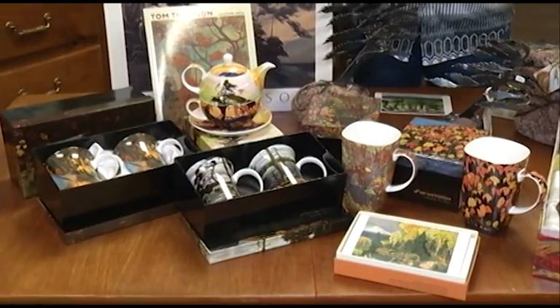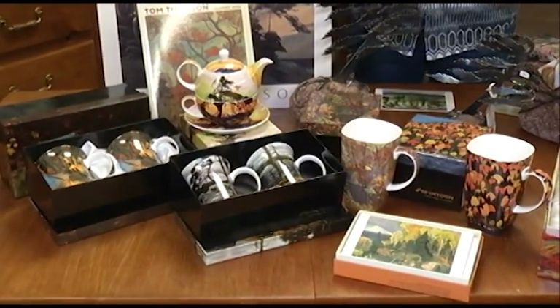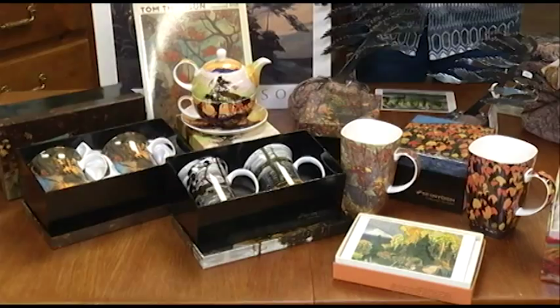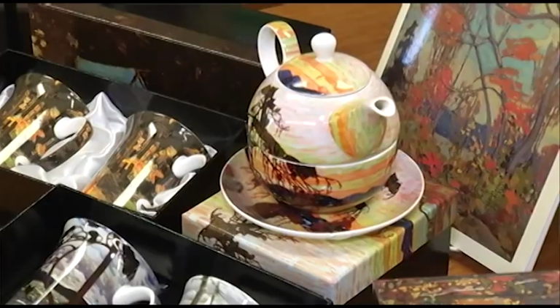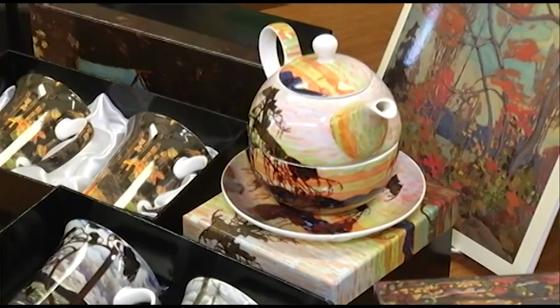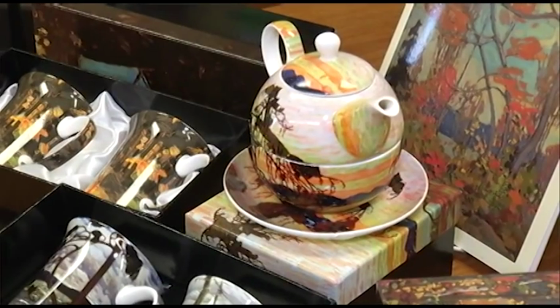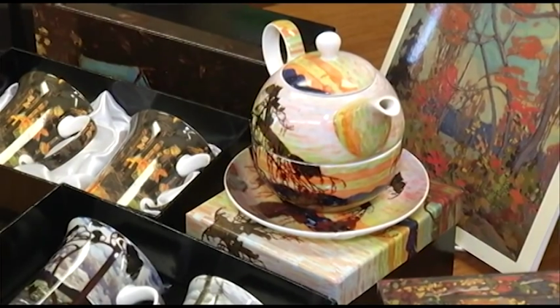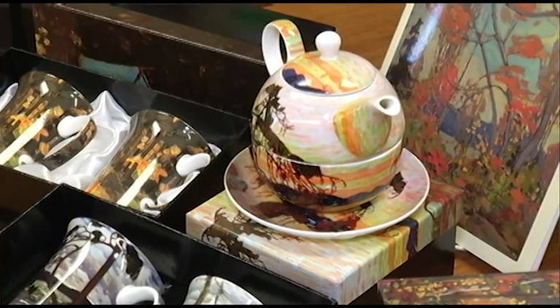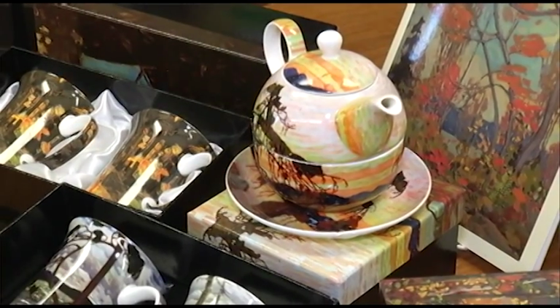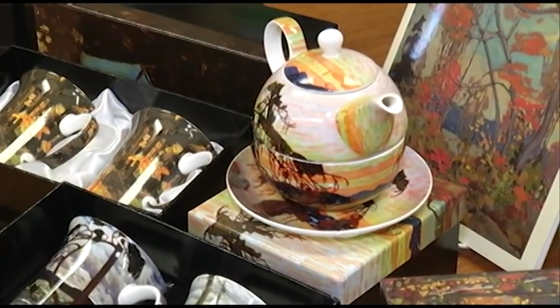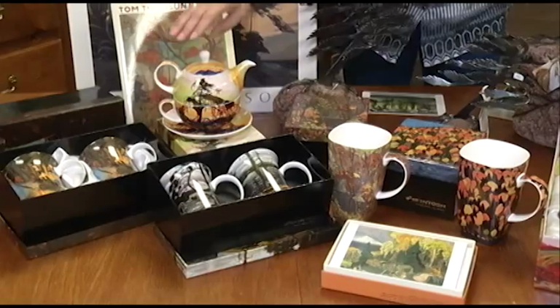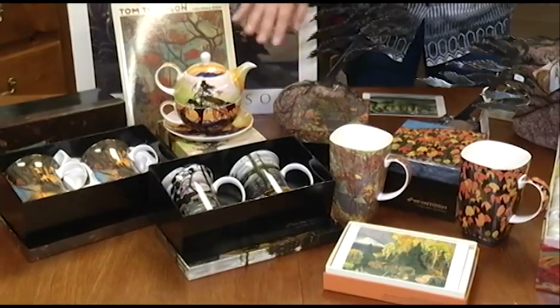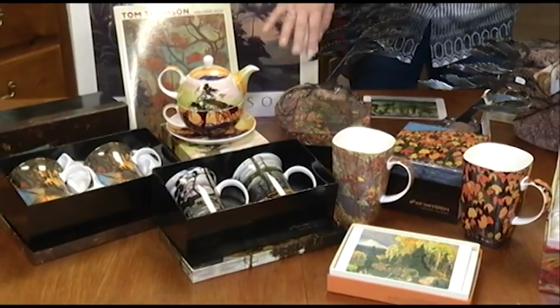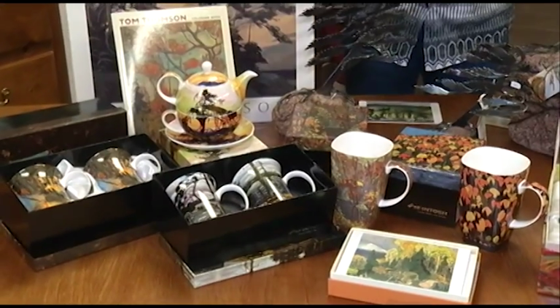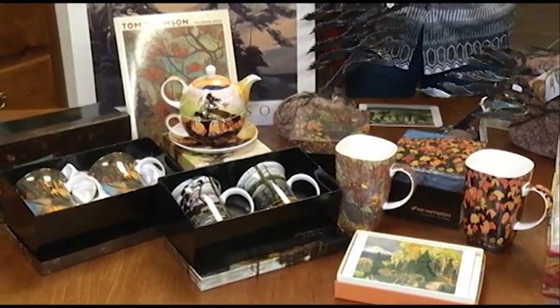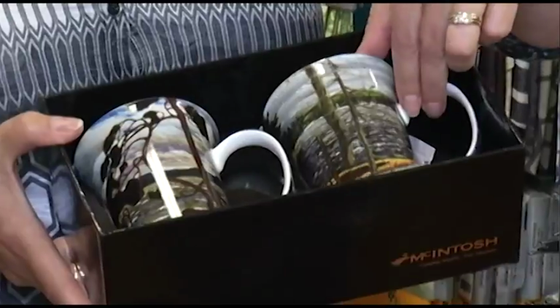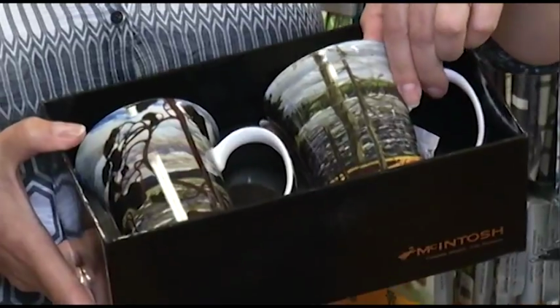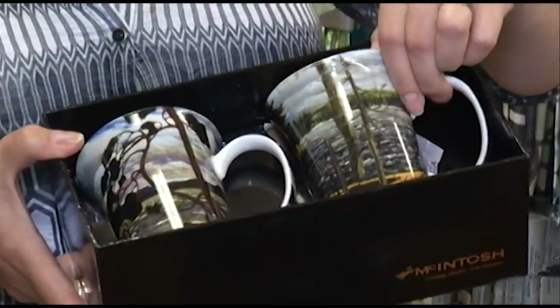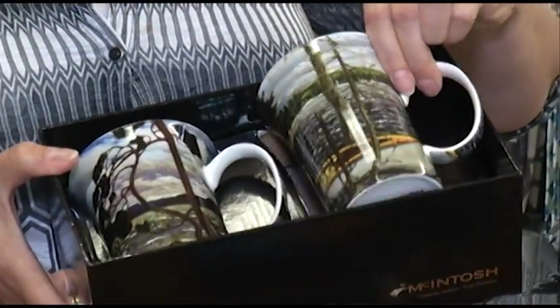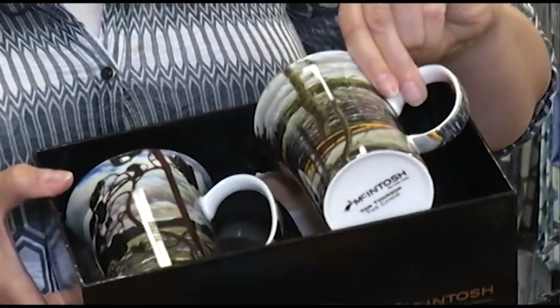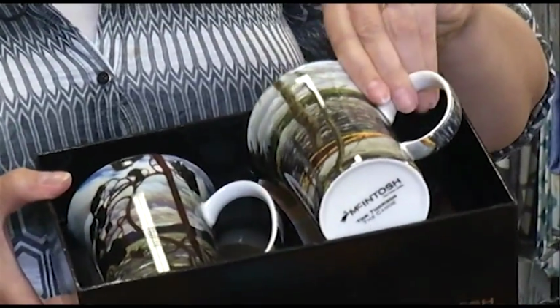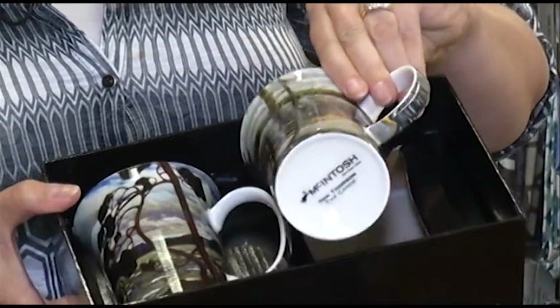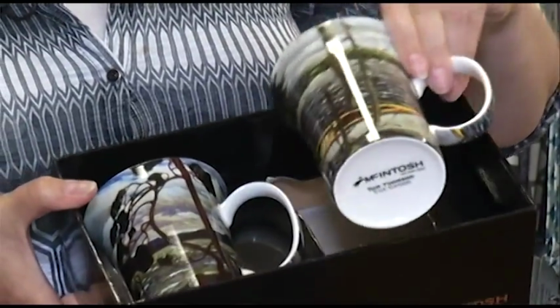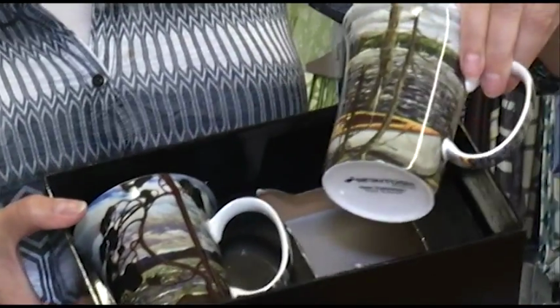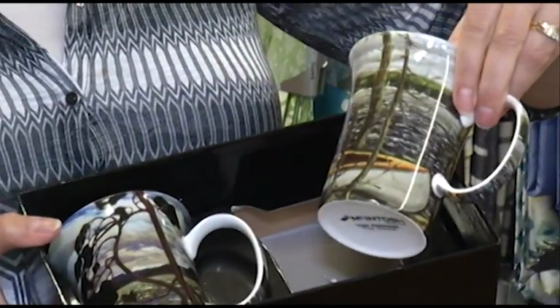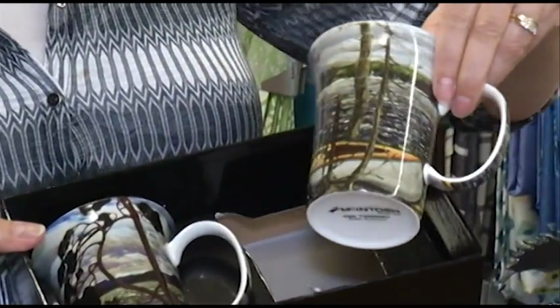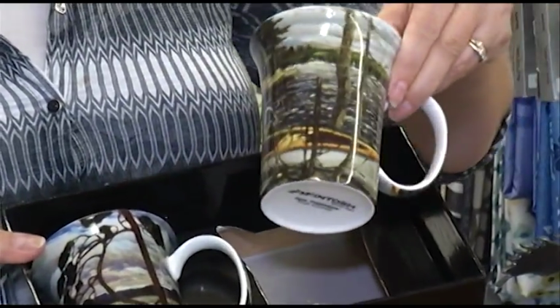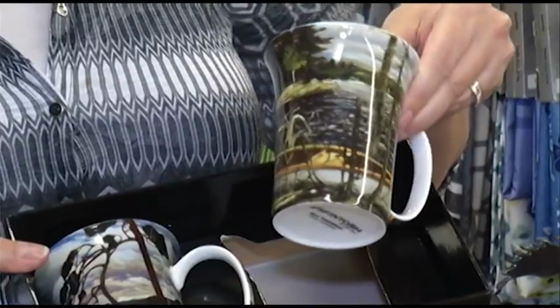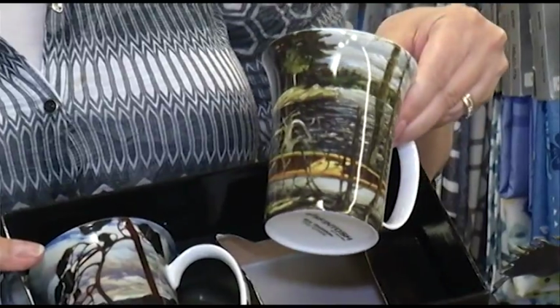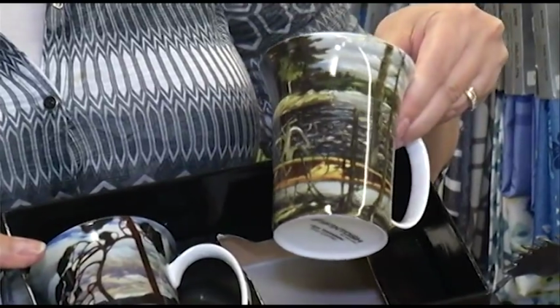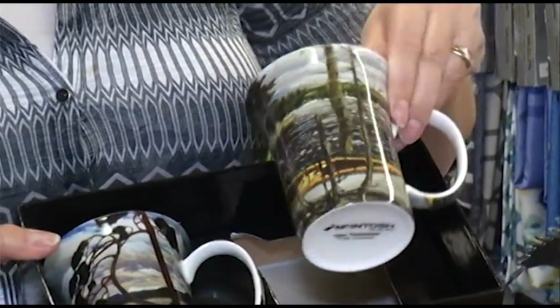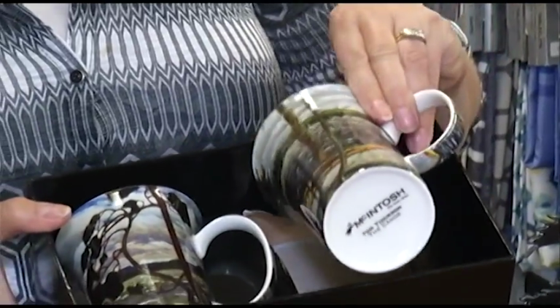Some beautiful mugs, a lovely little teapot — that's tea for one. We have sets of two mugs; this one that I have in my hand has canoes on it, so it's a really lovely little set of canoe images.